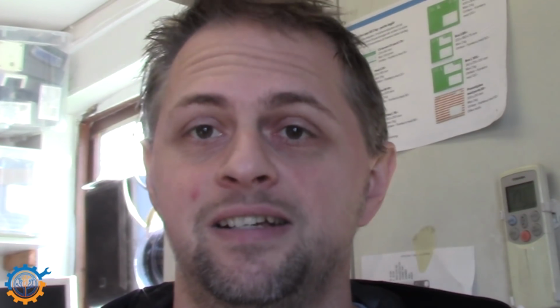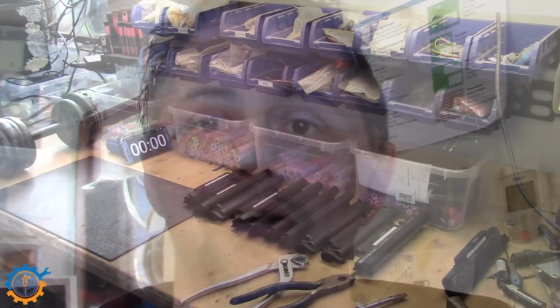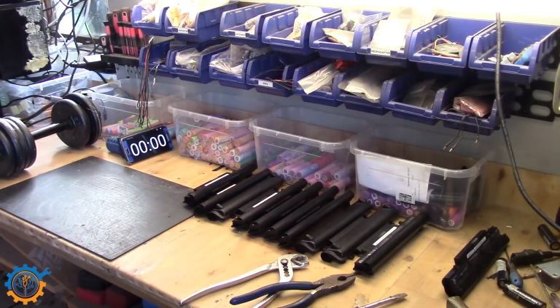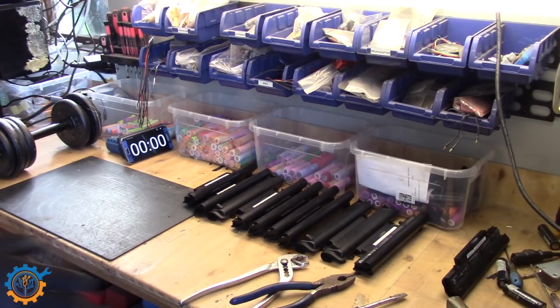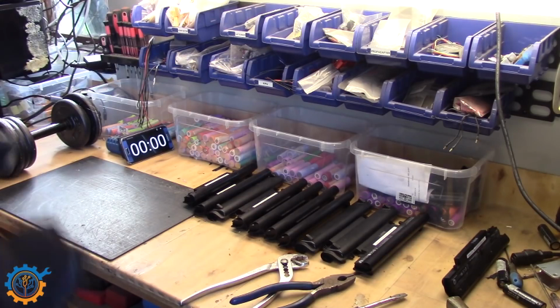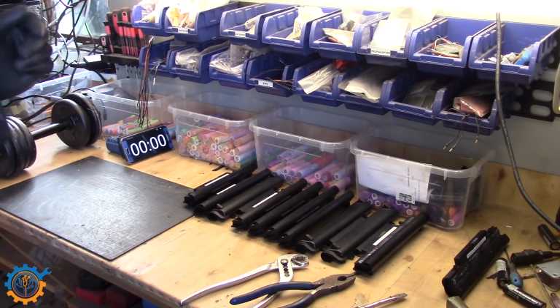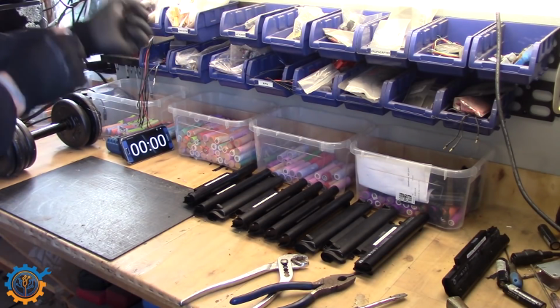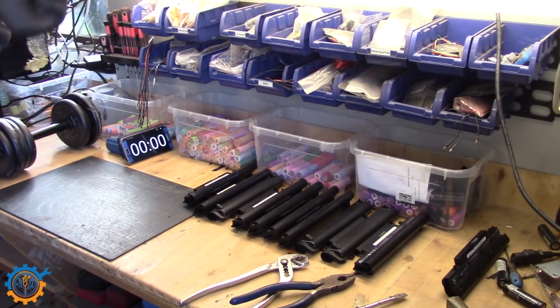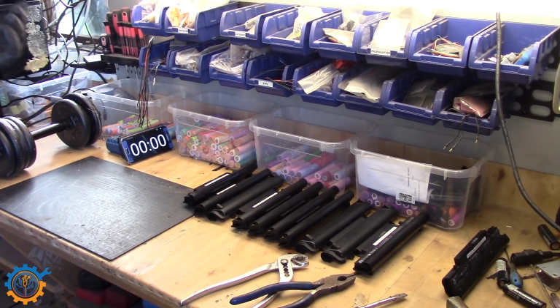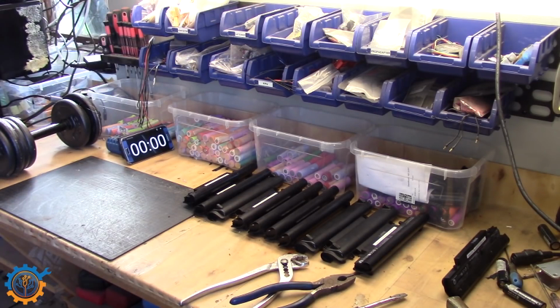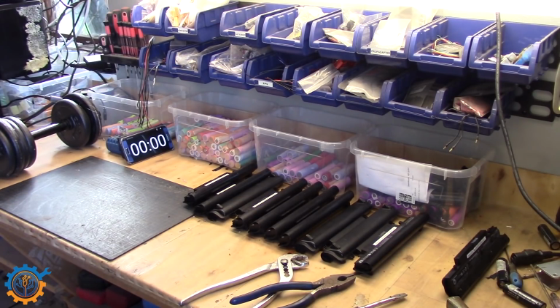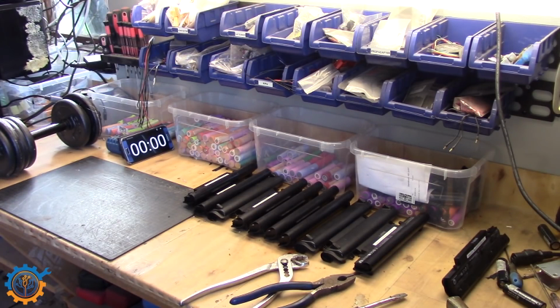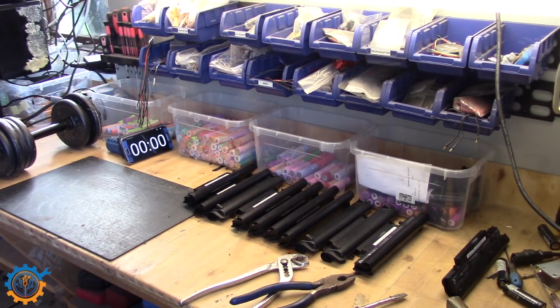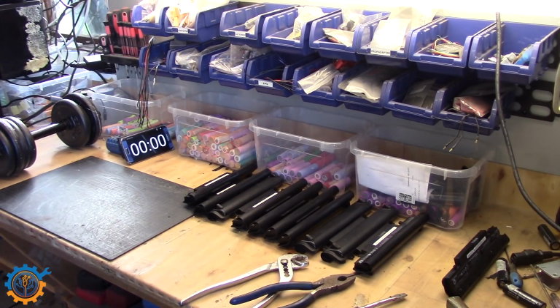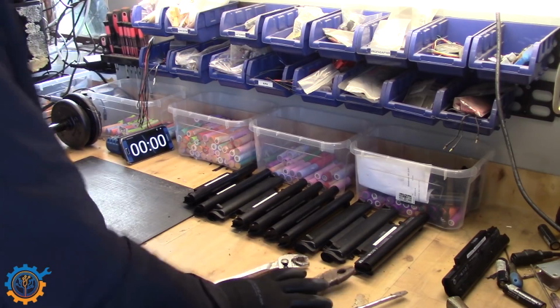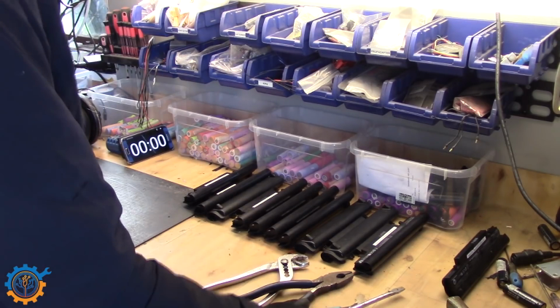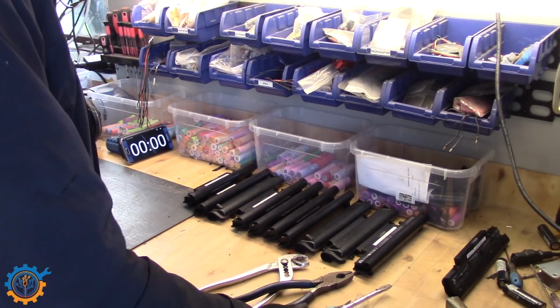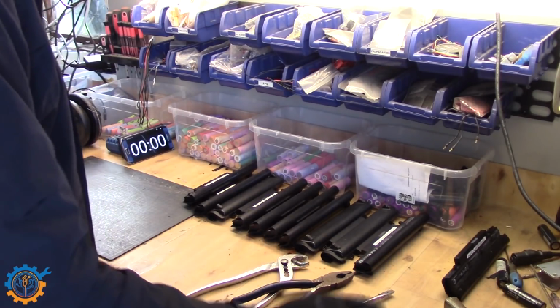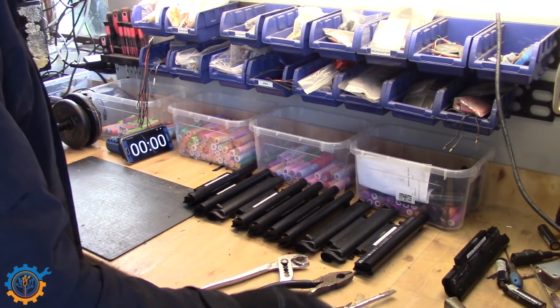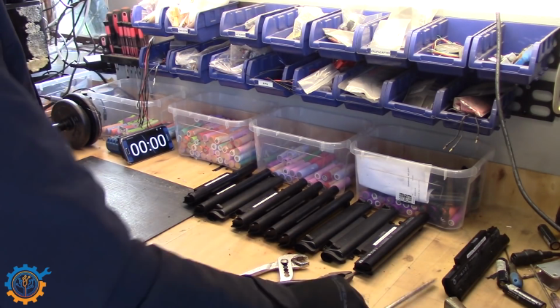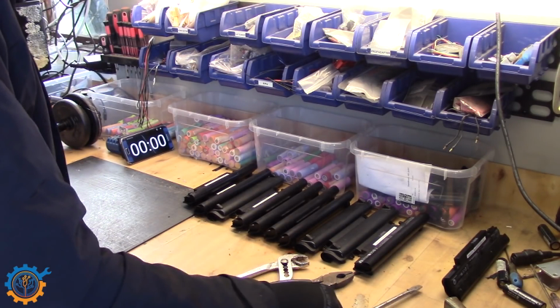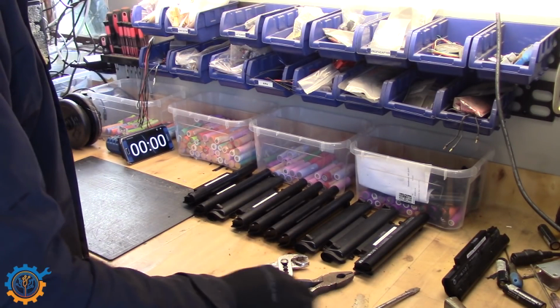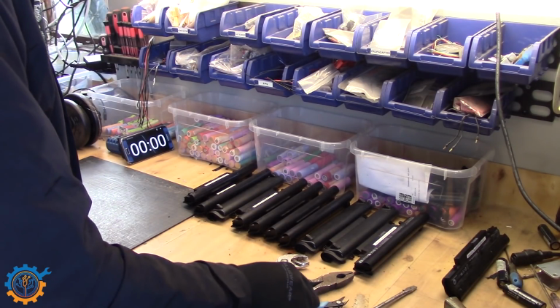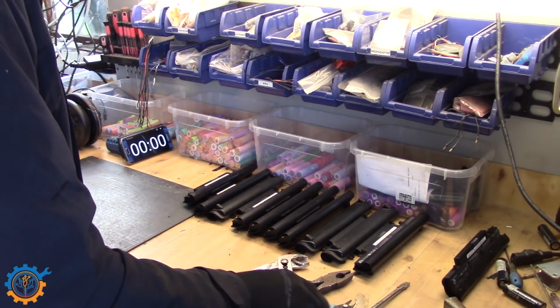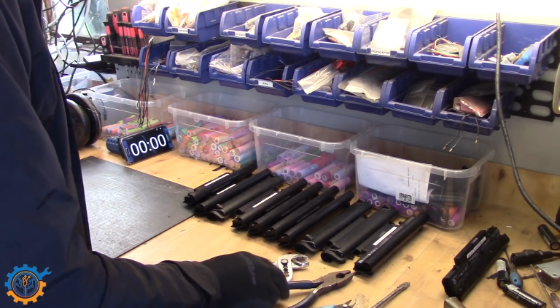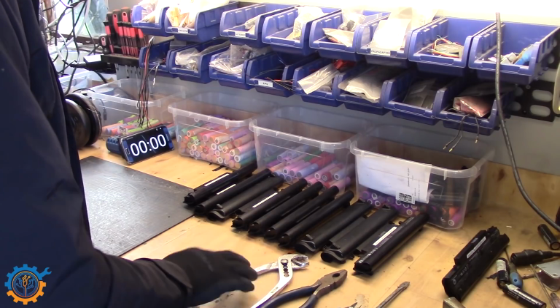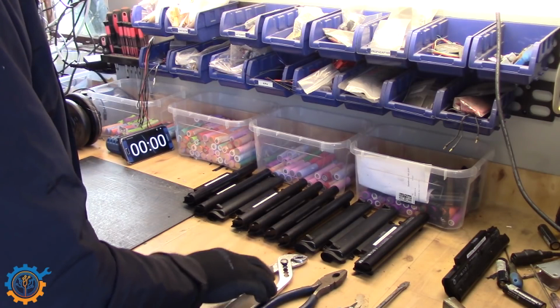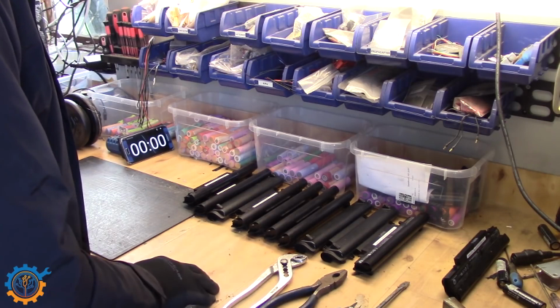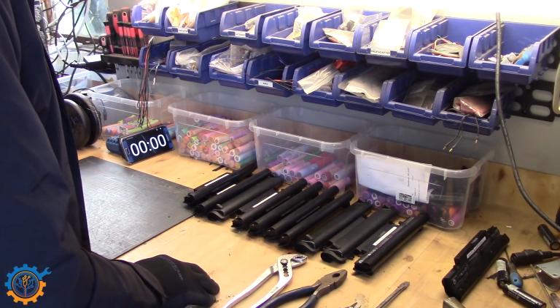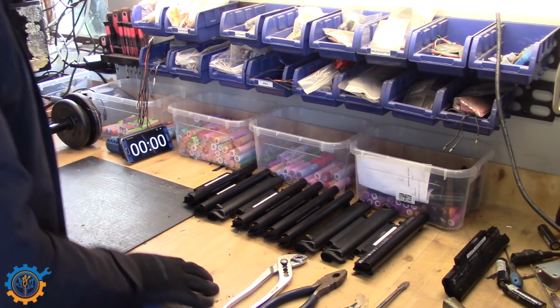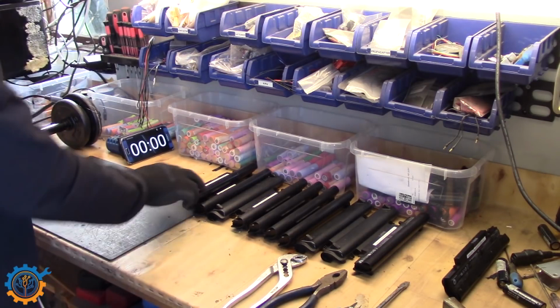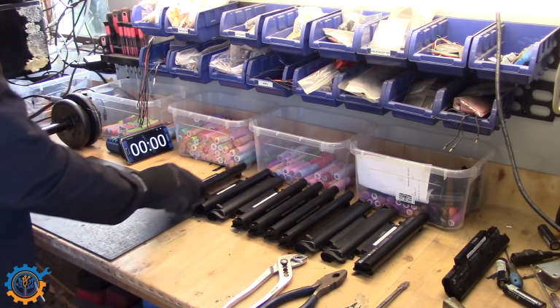So before I start I just want to show you a little bit of what I have here that I'm going to use. A couple of tools of course — hammer, screwdrivers, chisels and such things. And here we have 10 batteries: